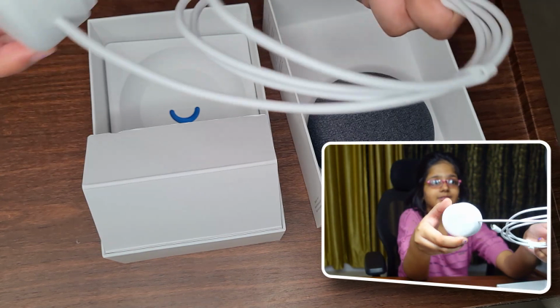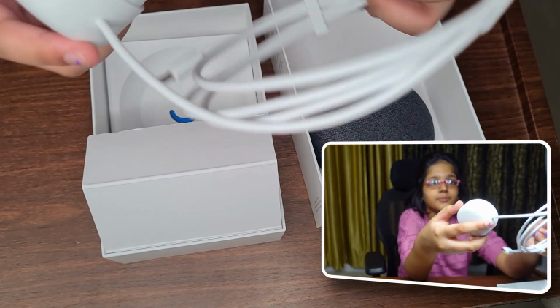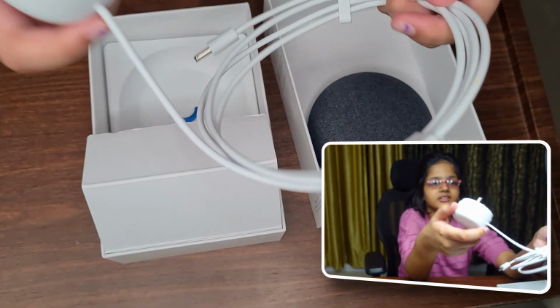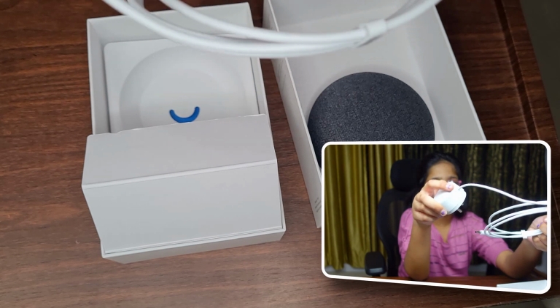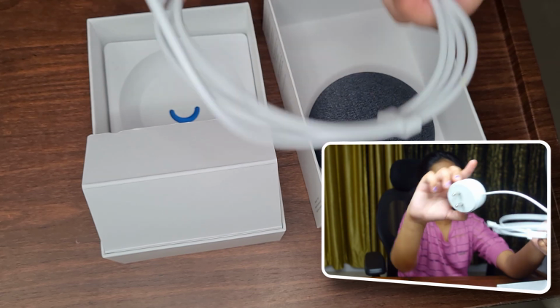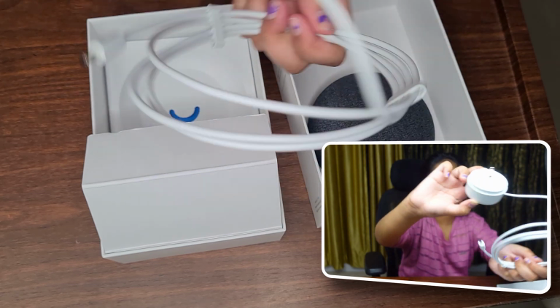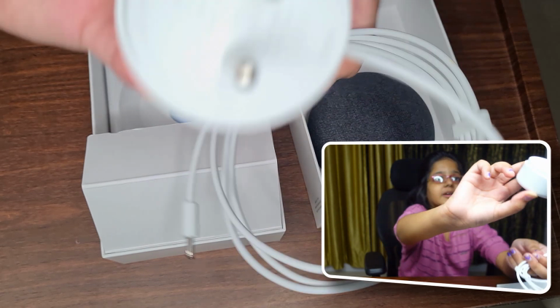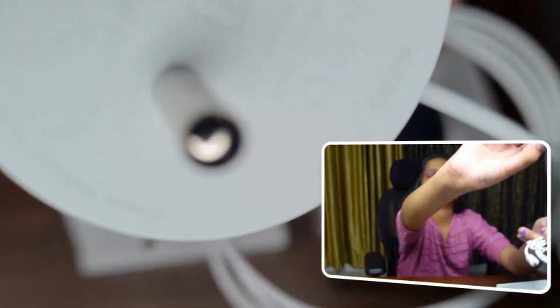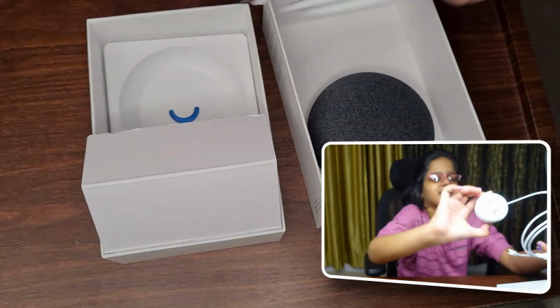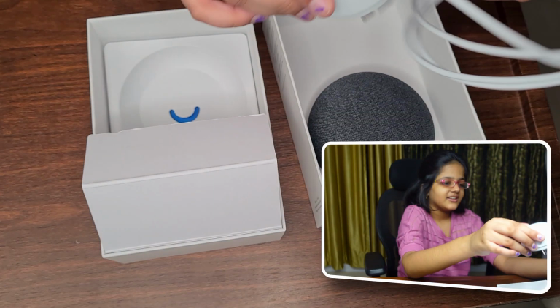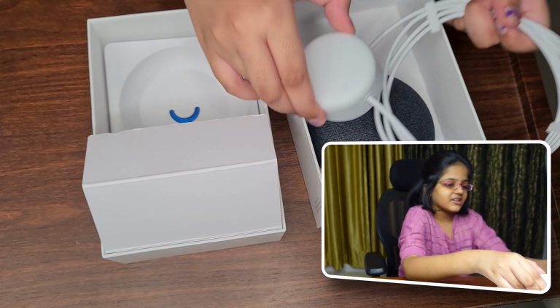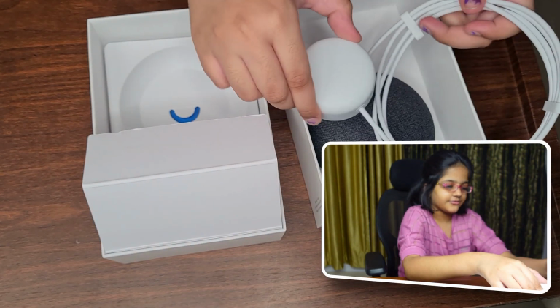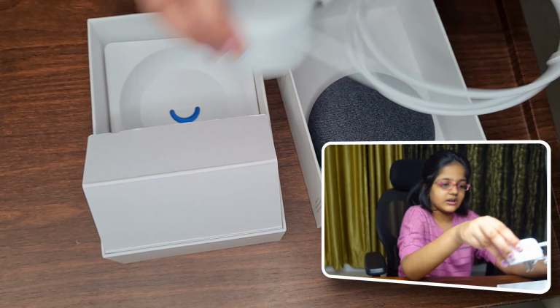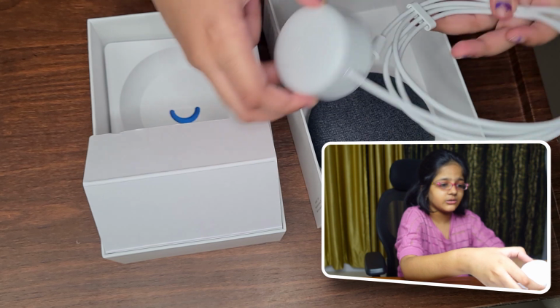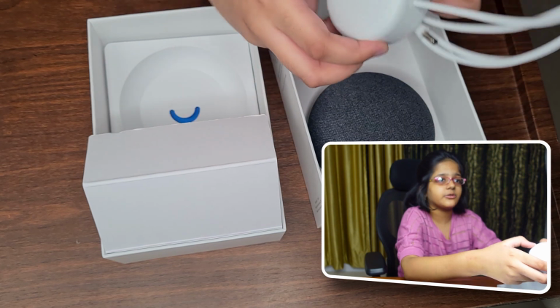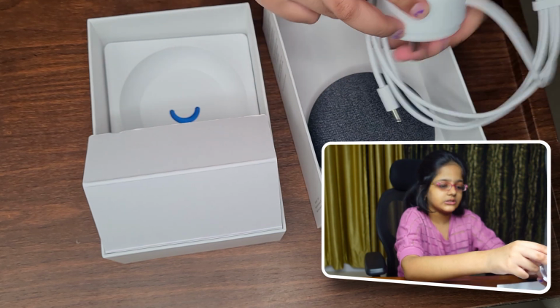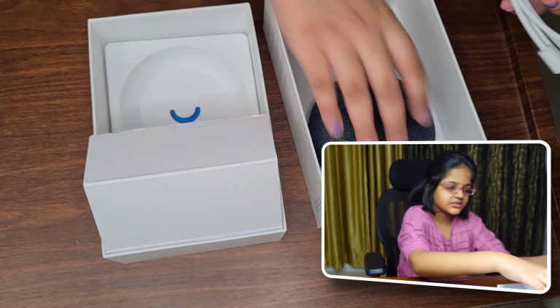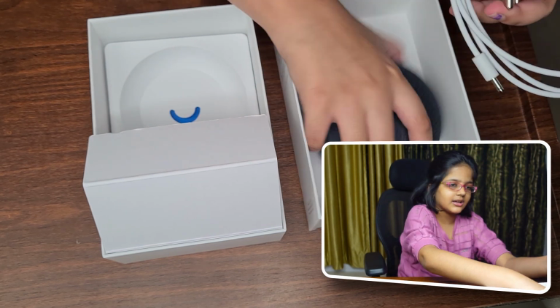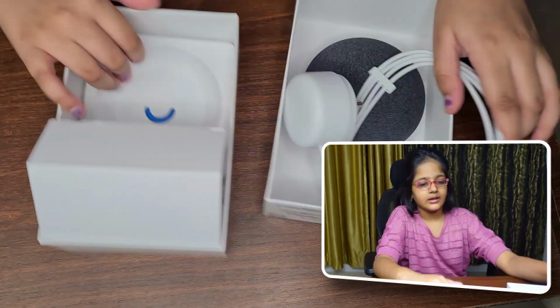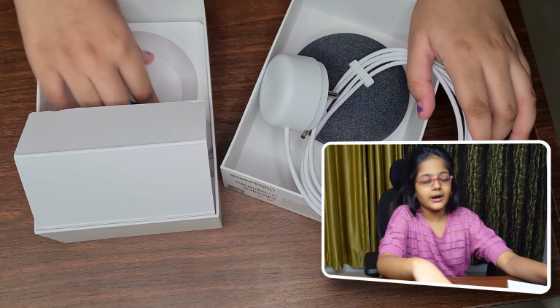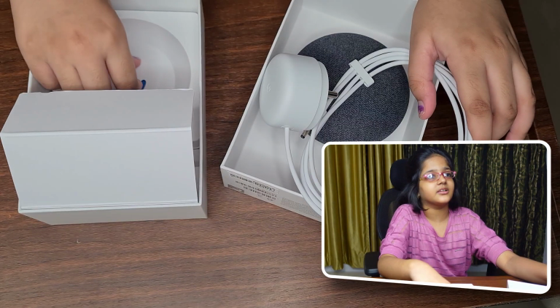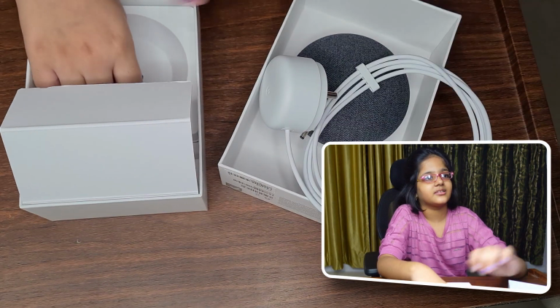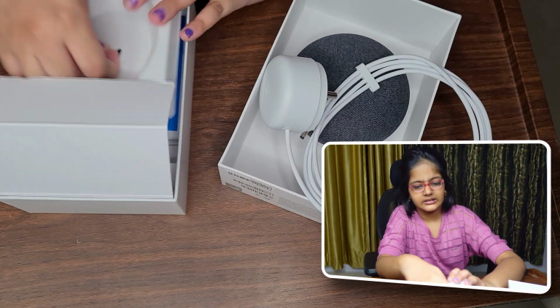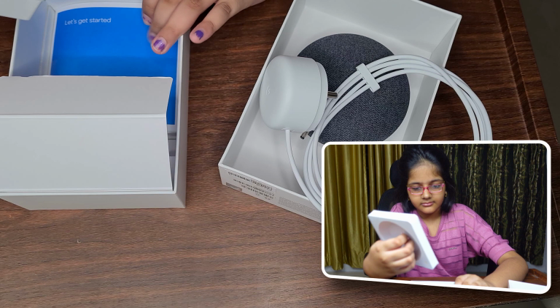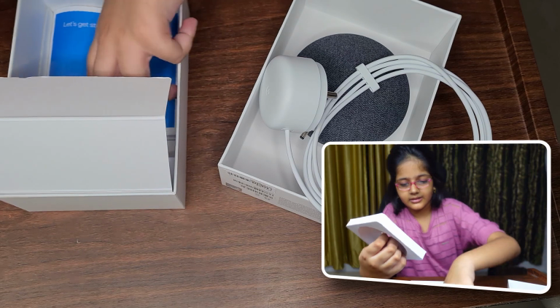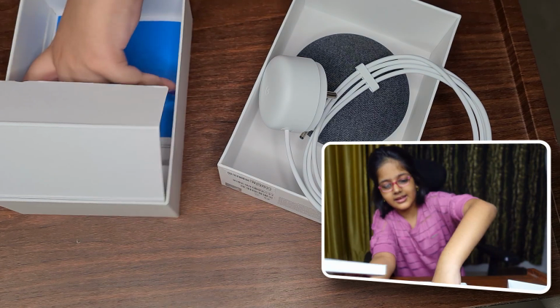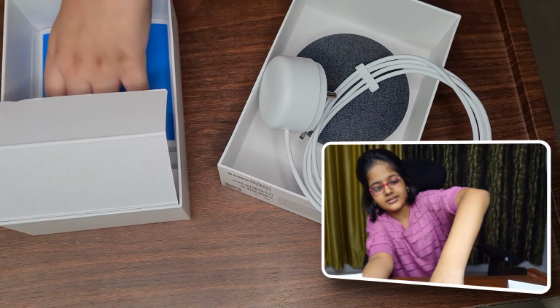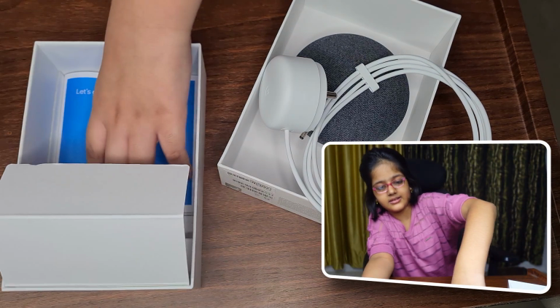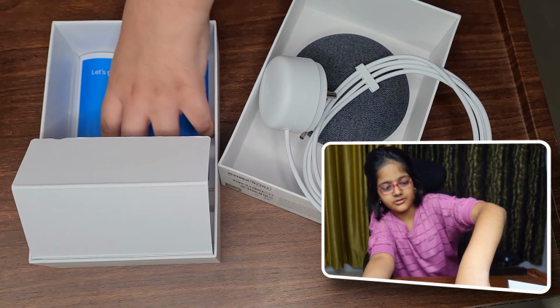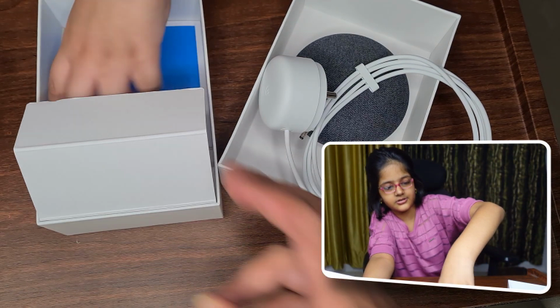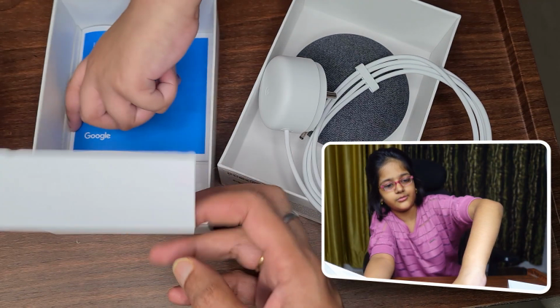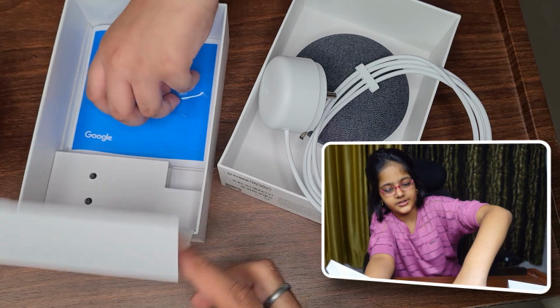Now we have the adapter — it just looks like a snake. Okay, enough of fooling around! Now let's see what functions and features this thing has. Apart from the device and adapter, there is also an instruction guide.